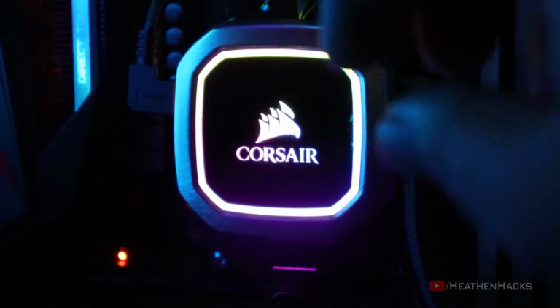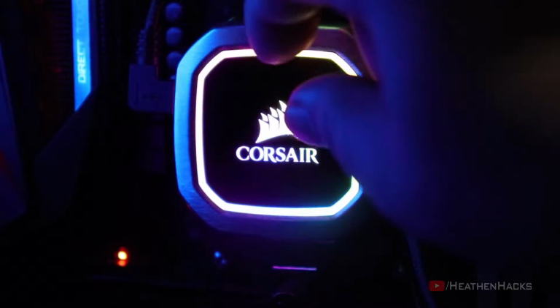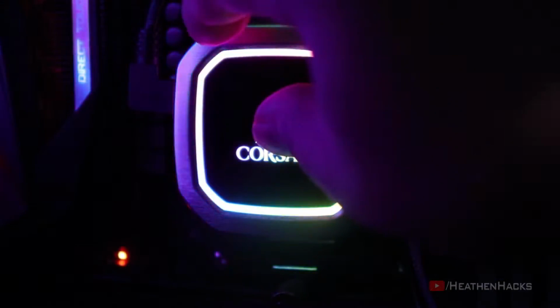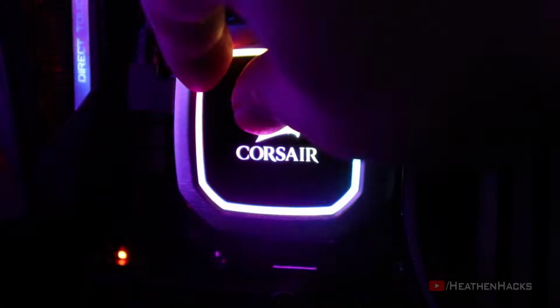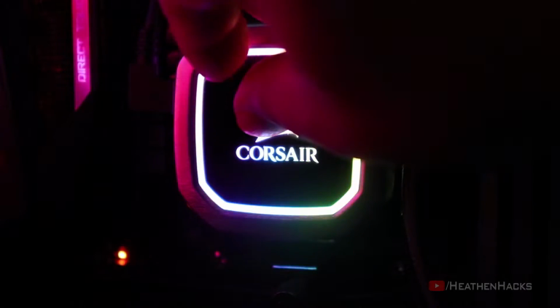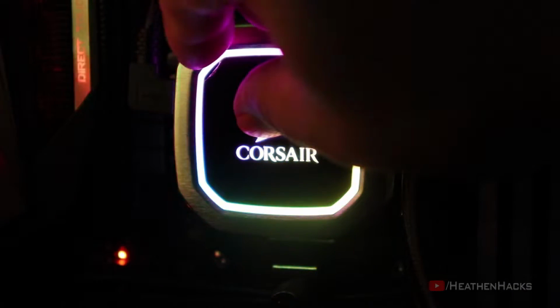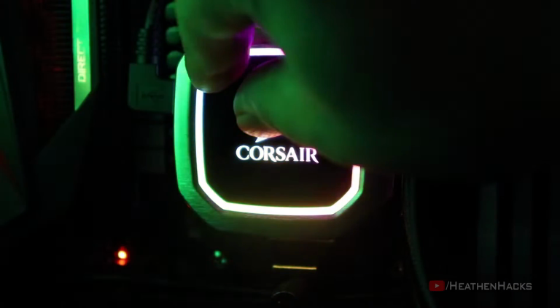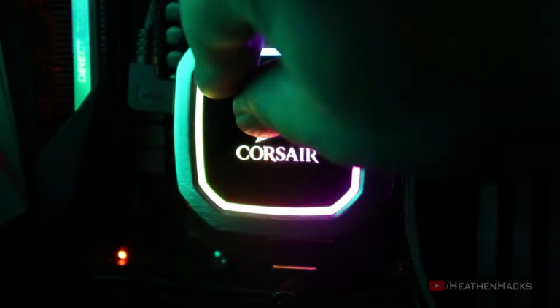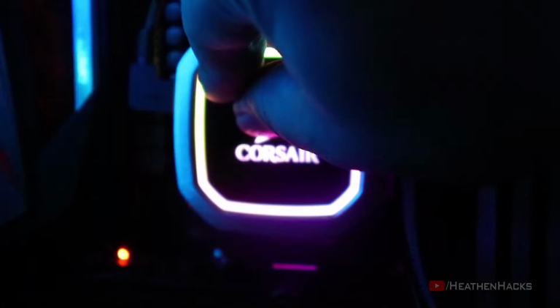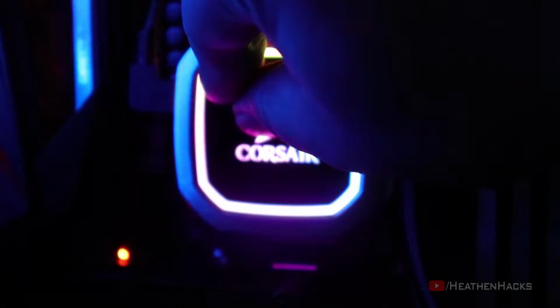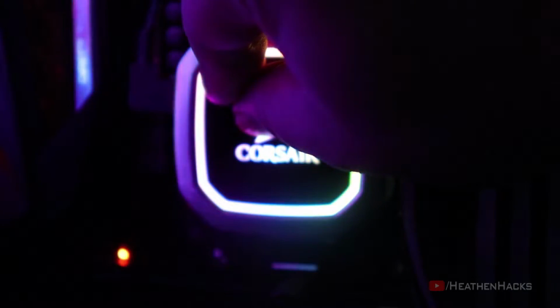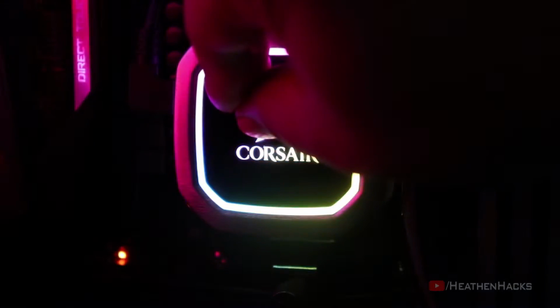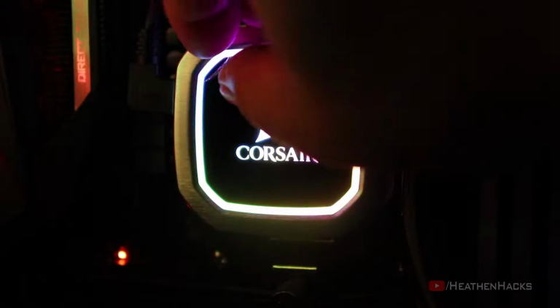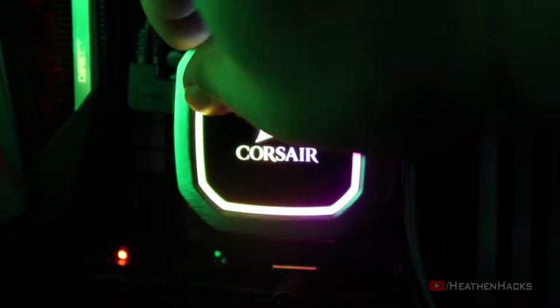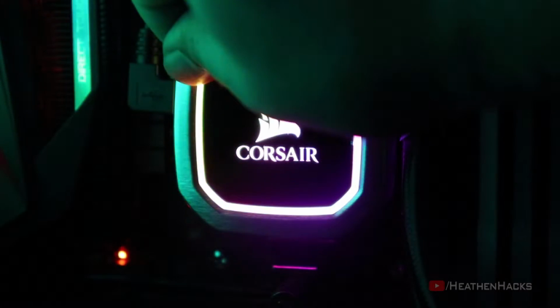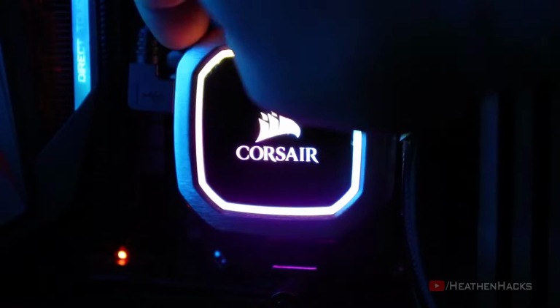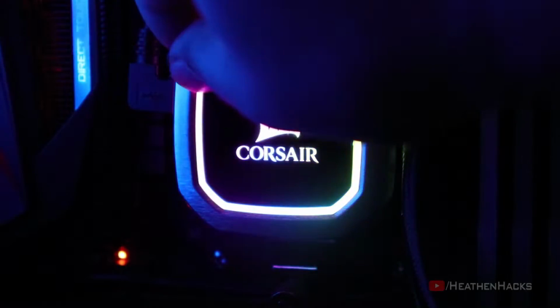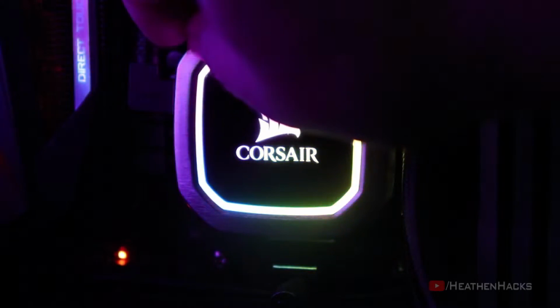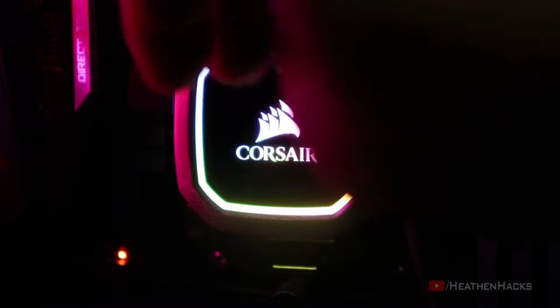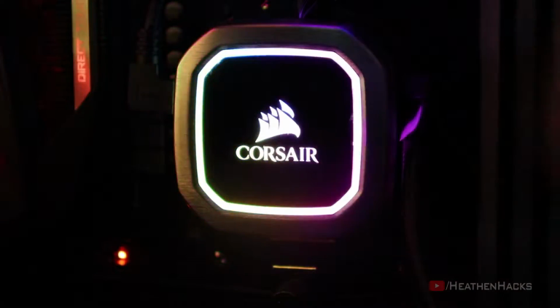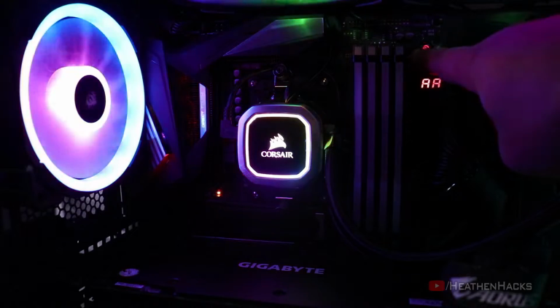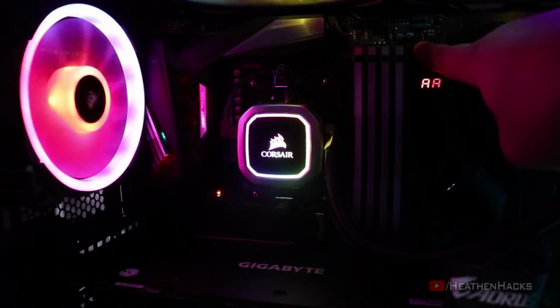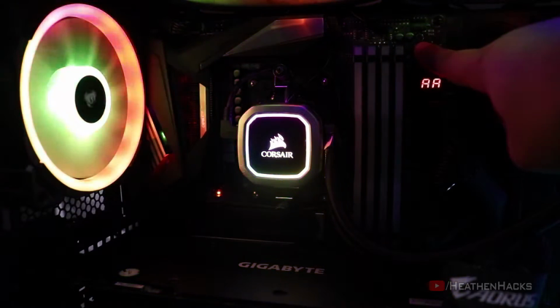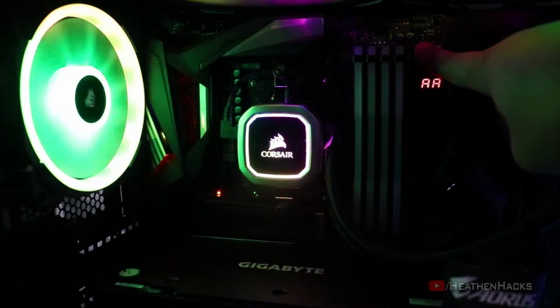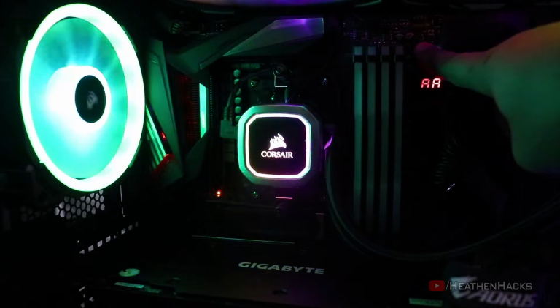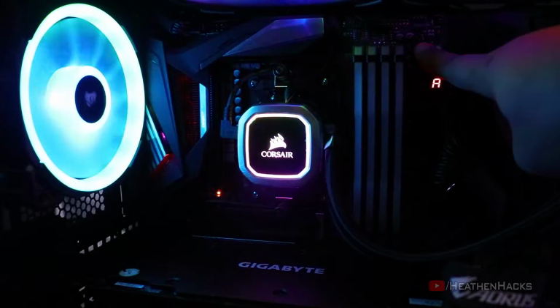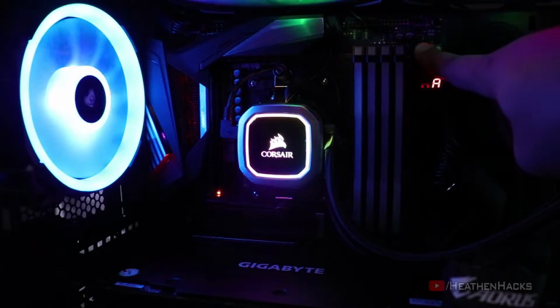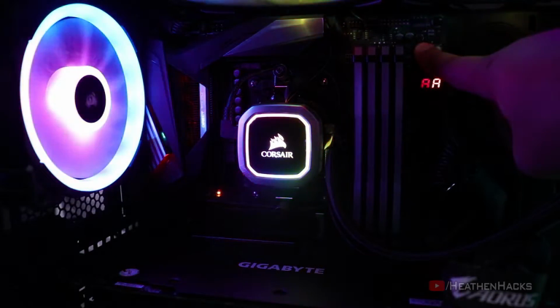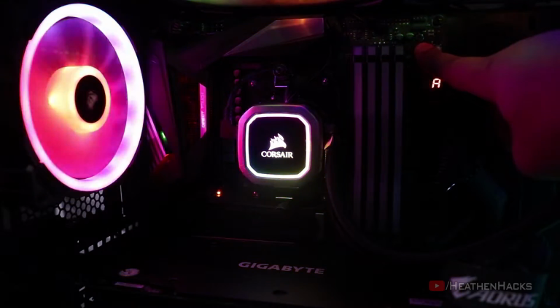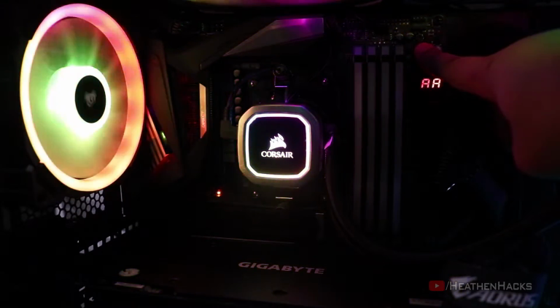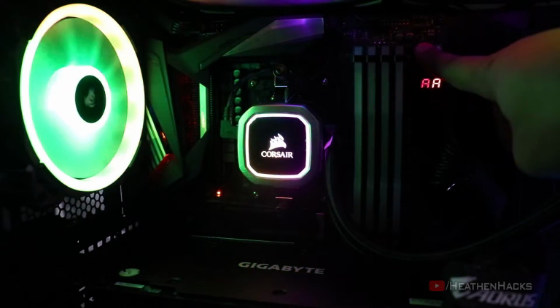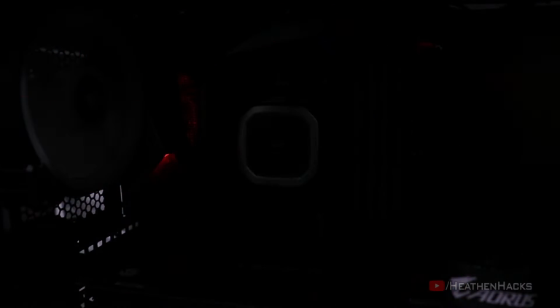Now for some protective plastic peeling. After setting it up in iCUE, it's time for some glamour shots.